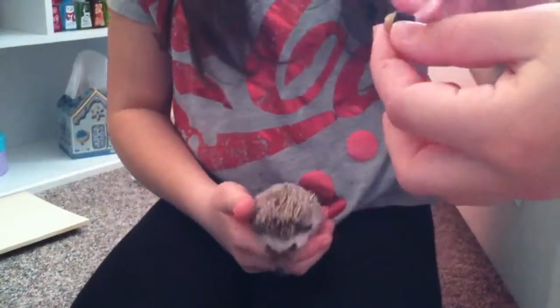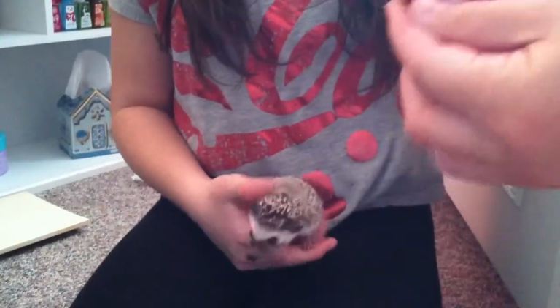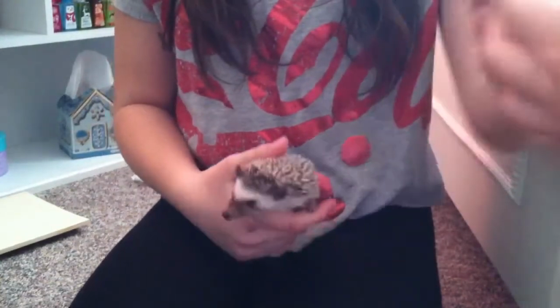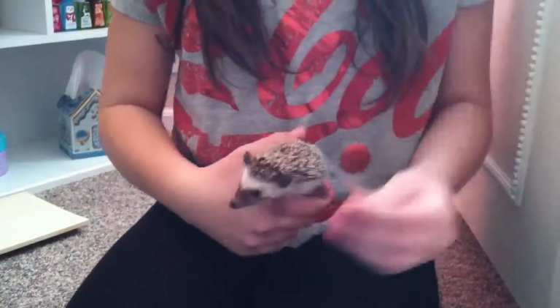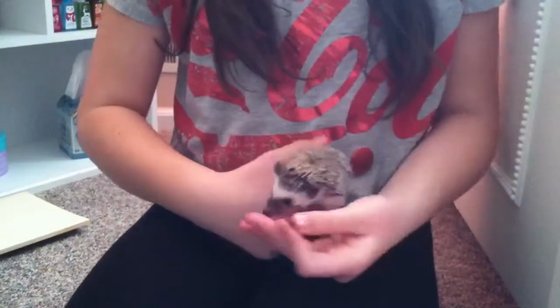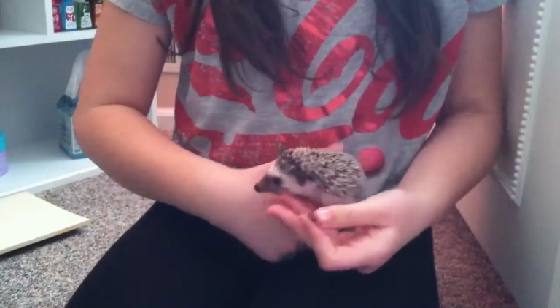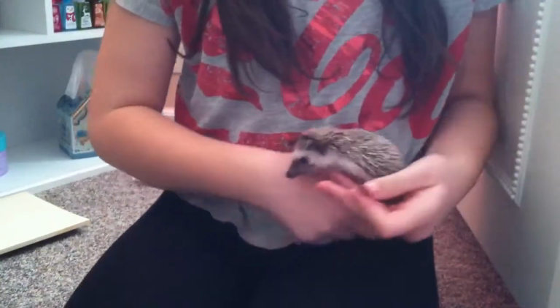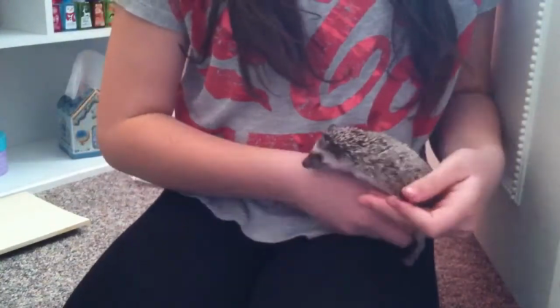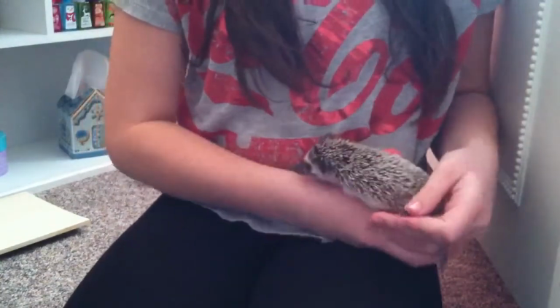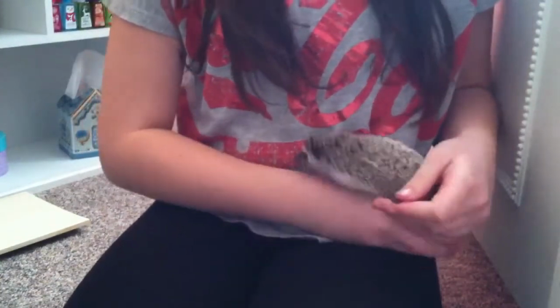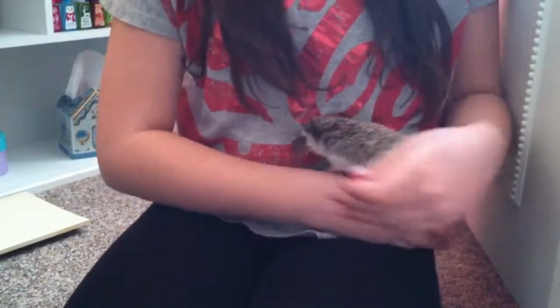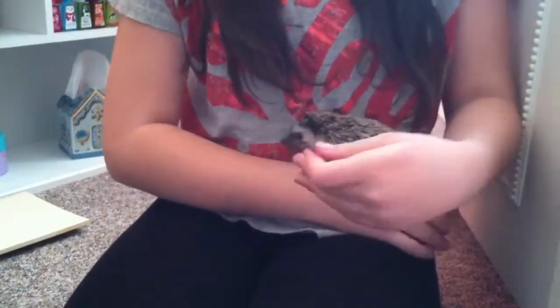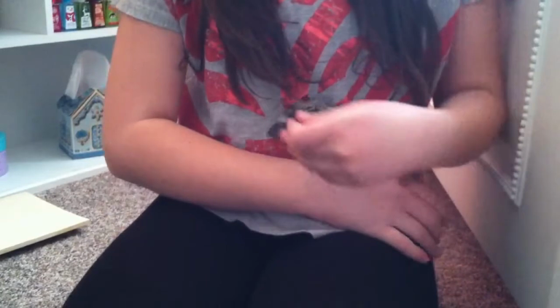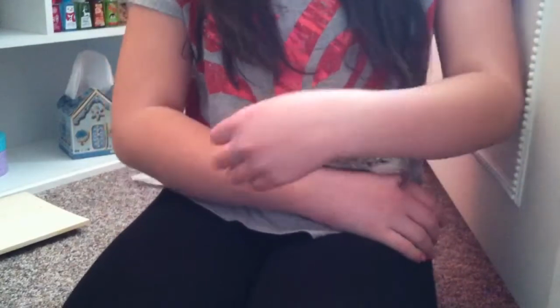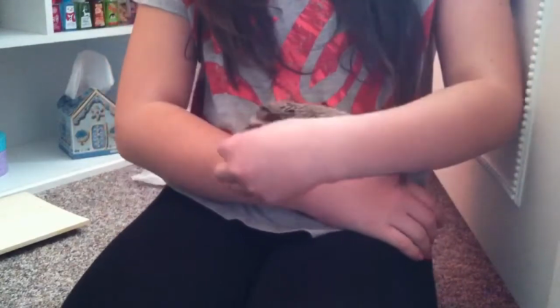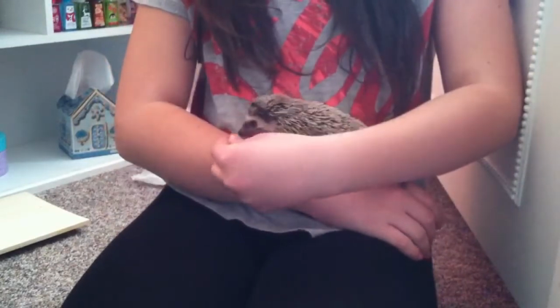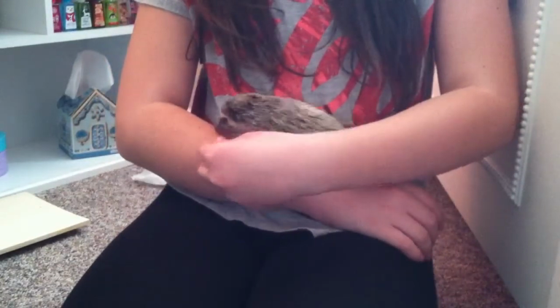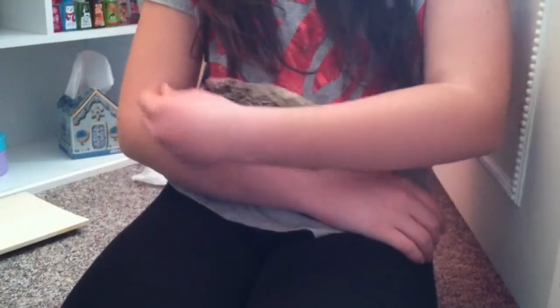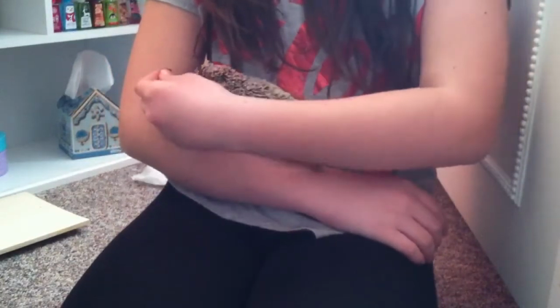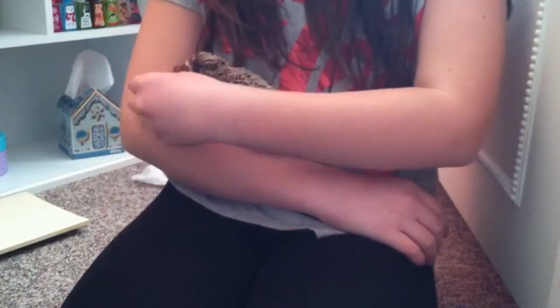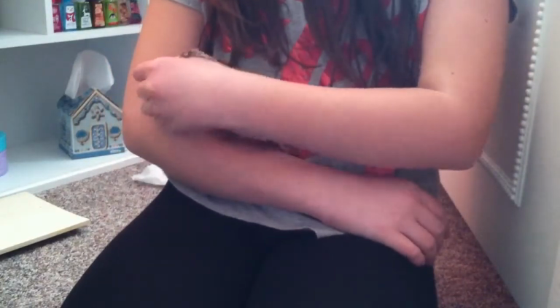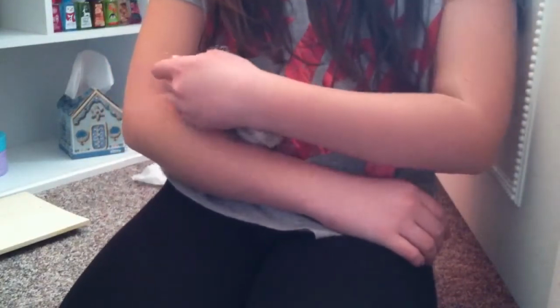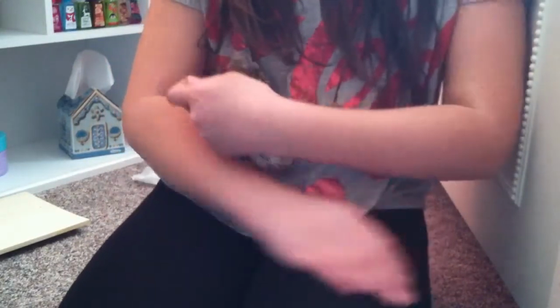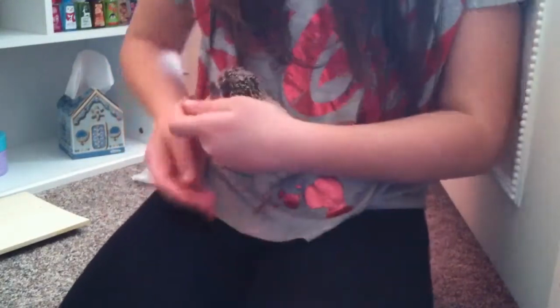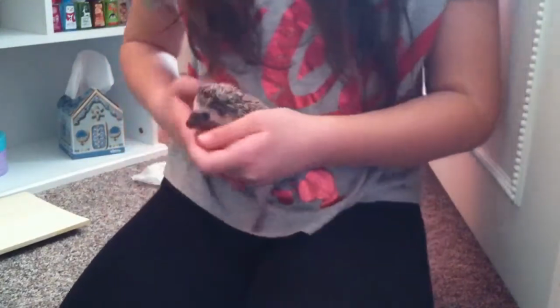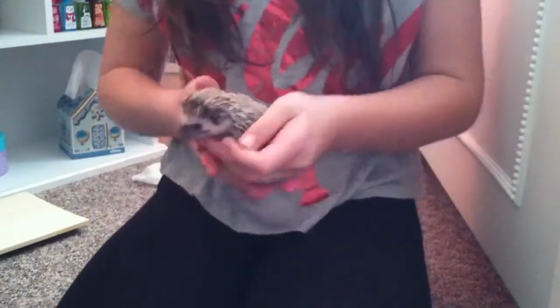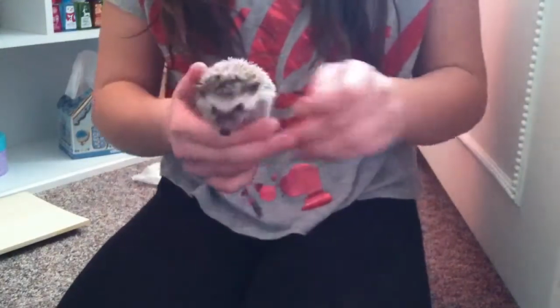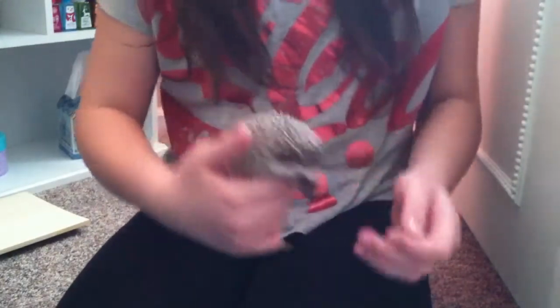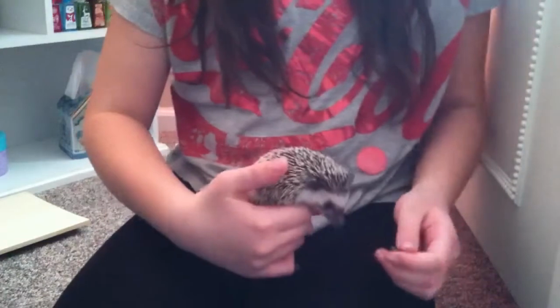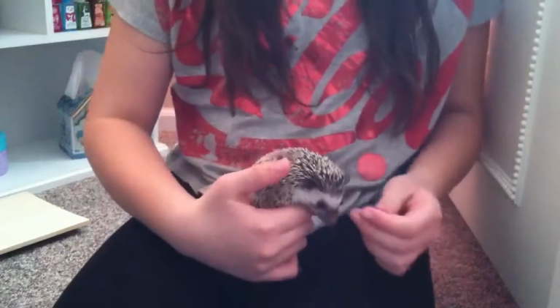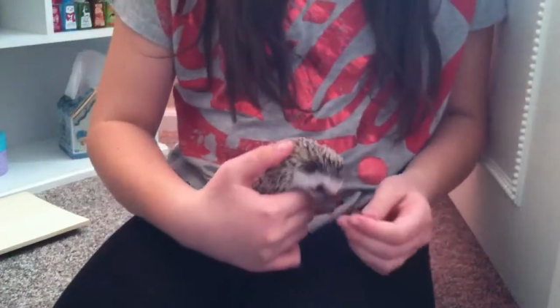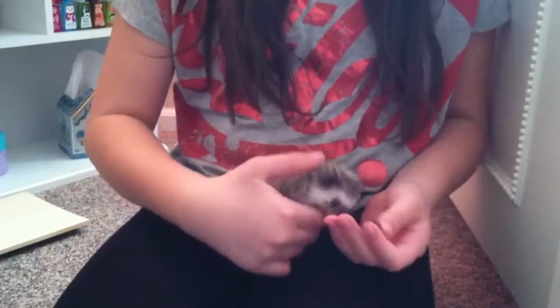Their quills usually hurt very much when they poke you, but hers wasn't that hard. Her claws are kind of hurting me, though. Come on, take it.